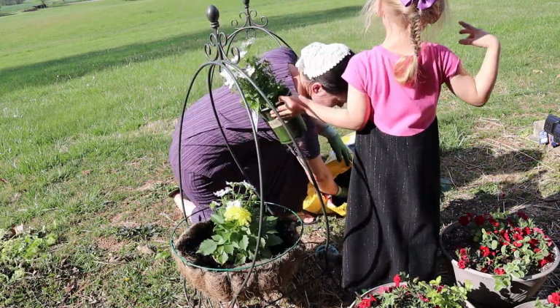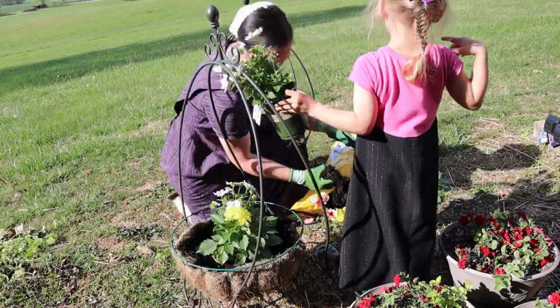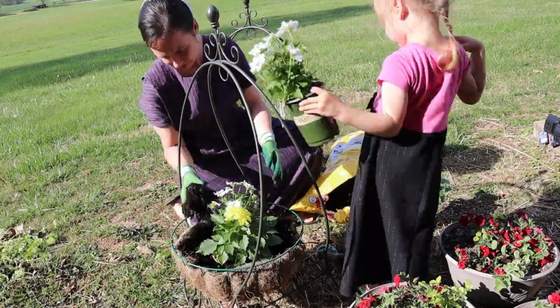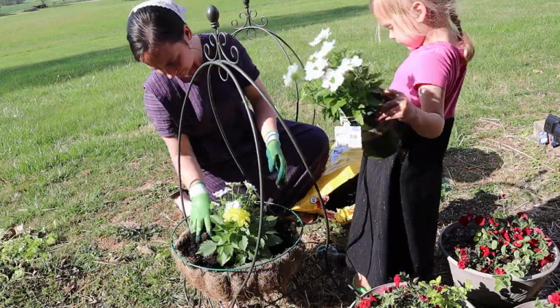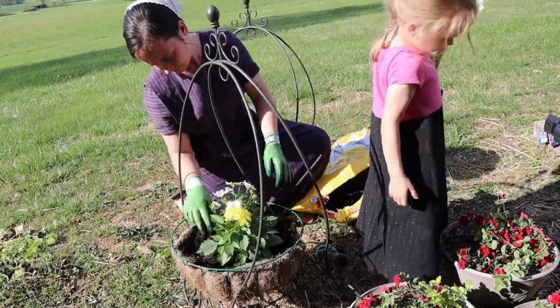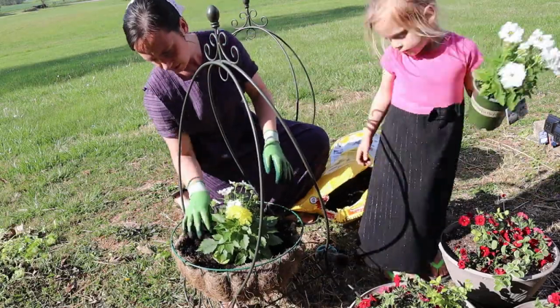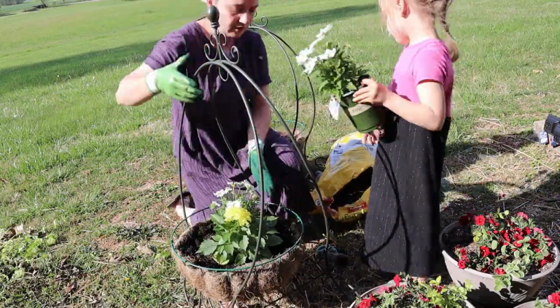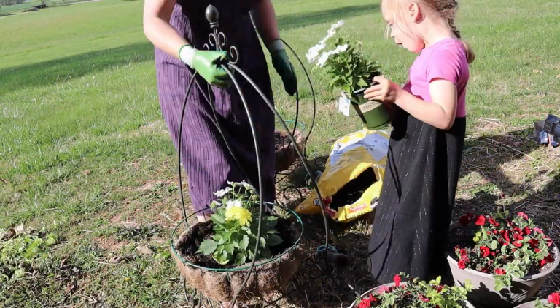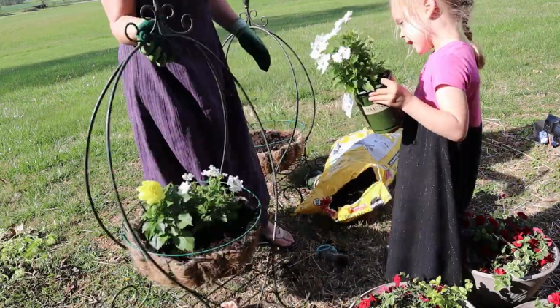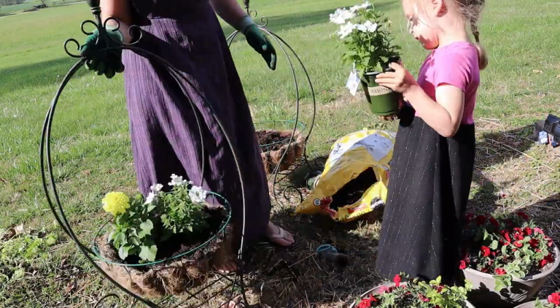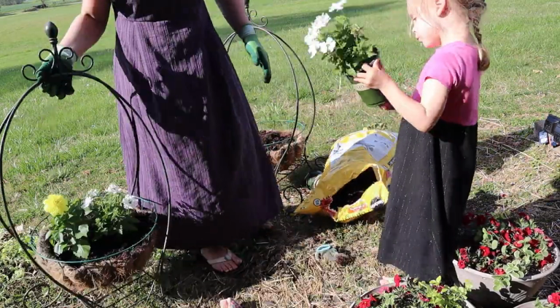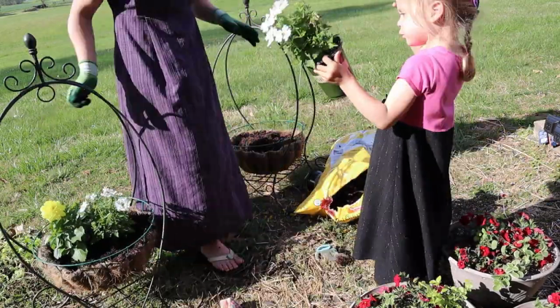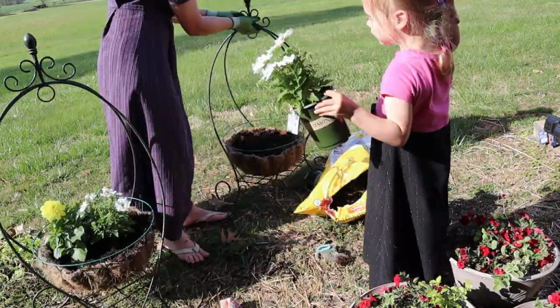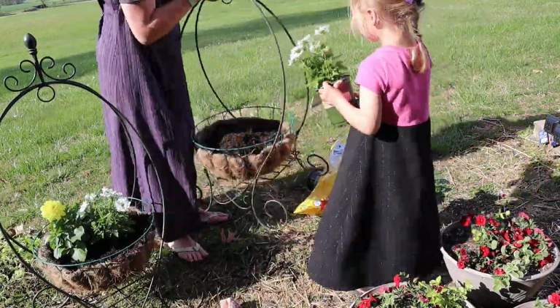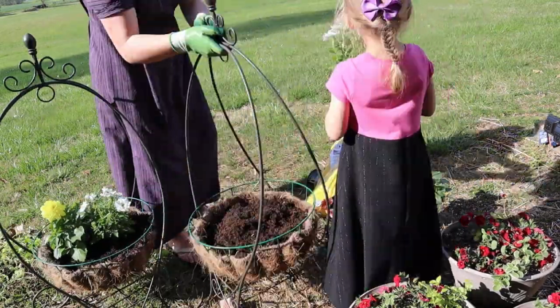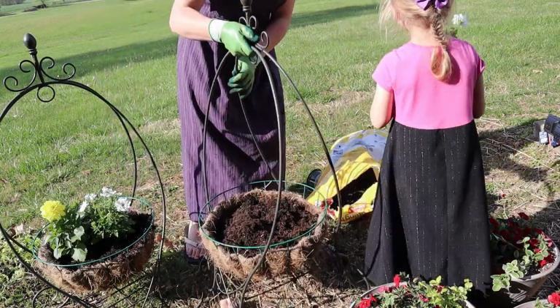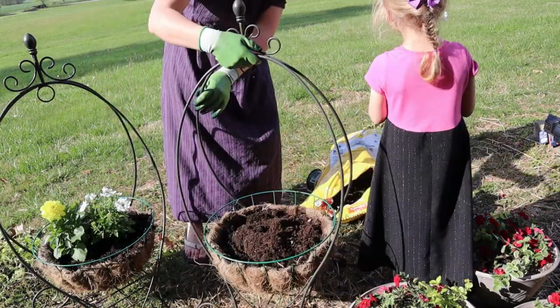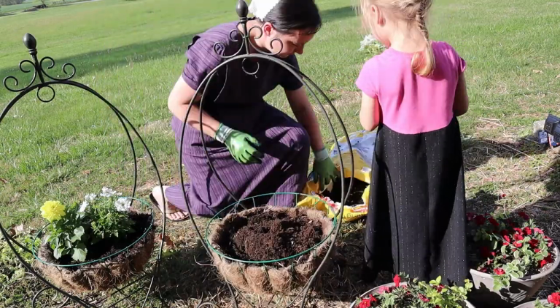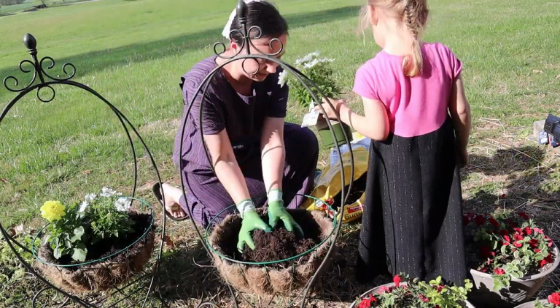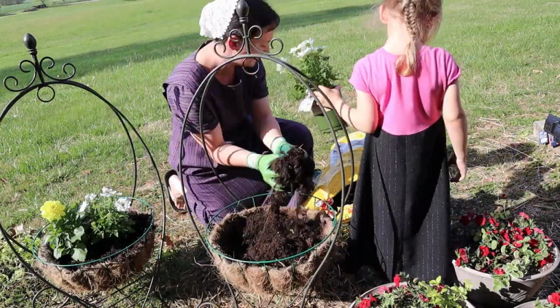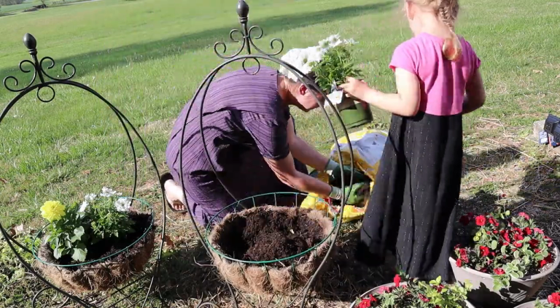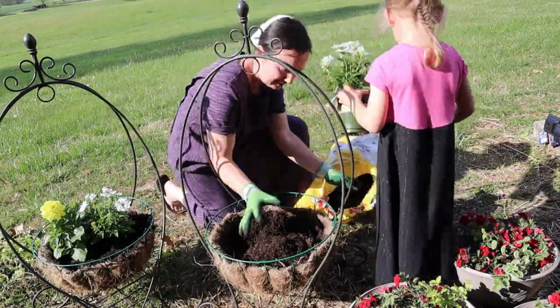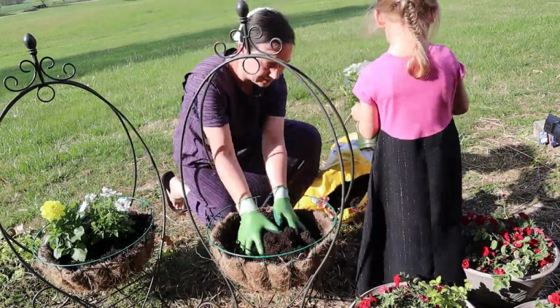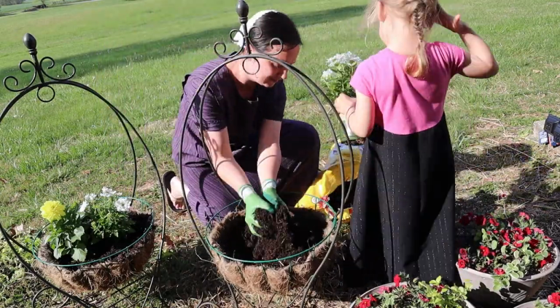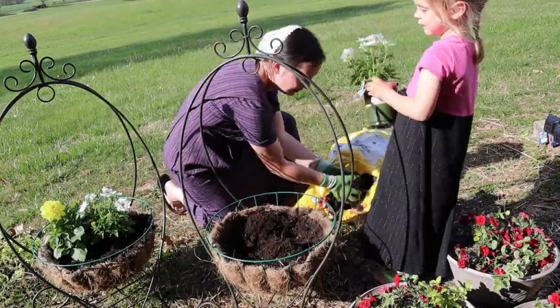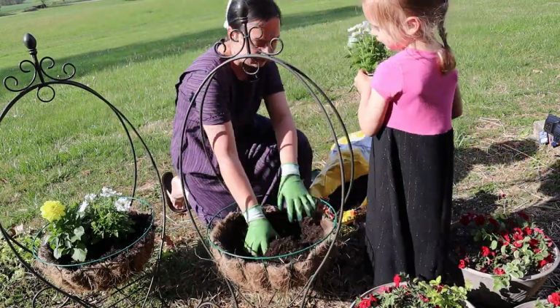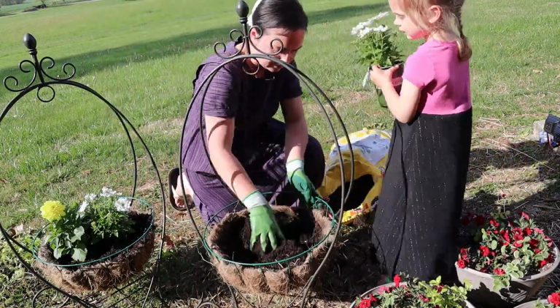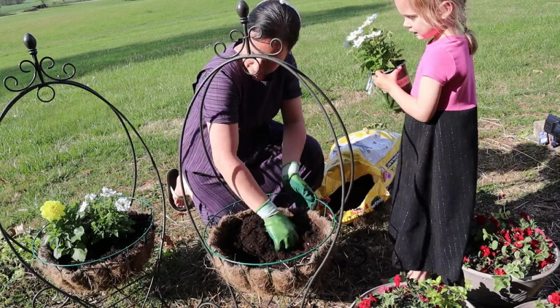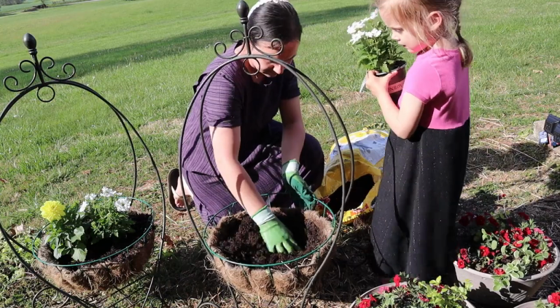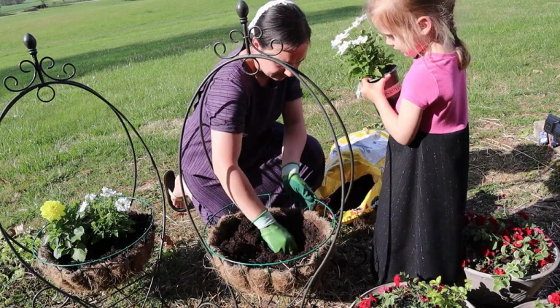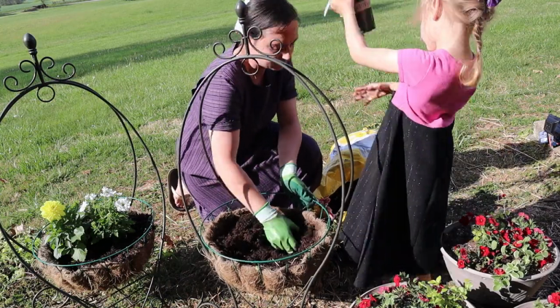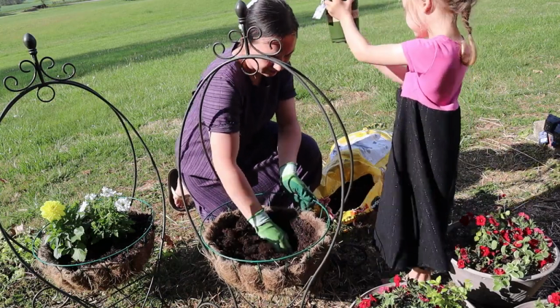Chloe was very willing to help me. This is always so much fun for her — just doing things like this. She enjoys this as well. So one planter done, and we are going to do the other one exactly the same.